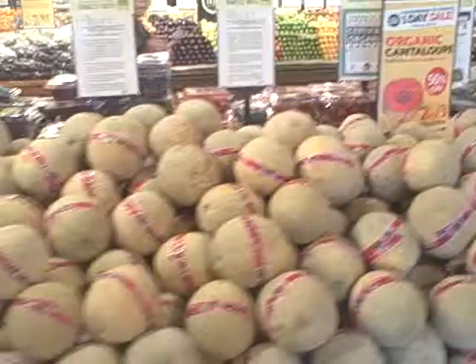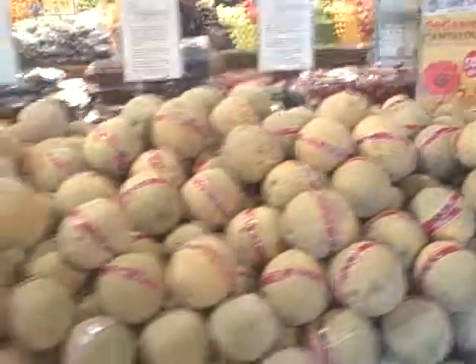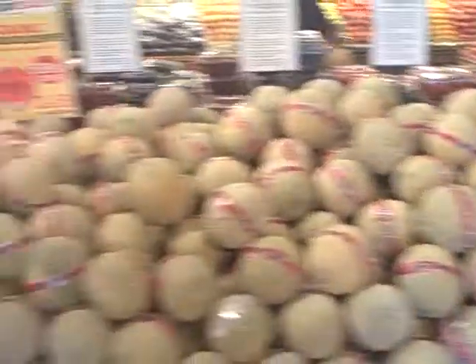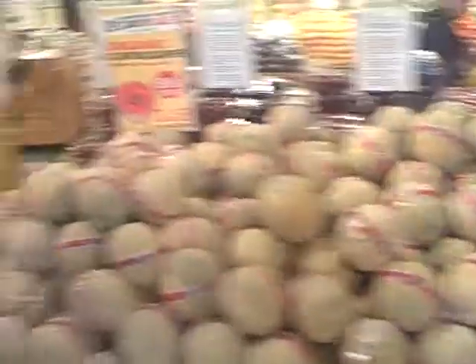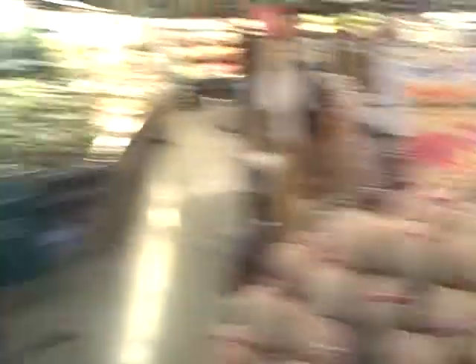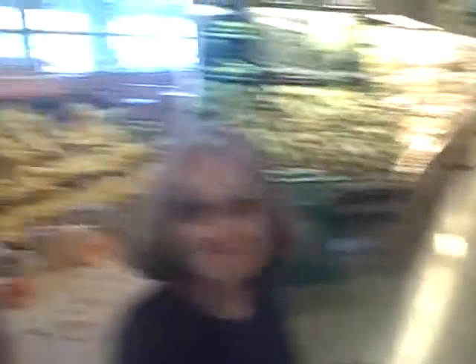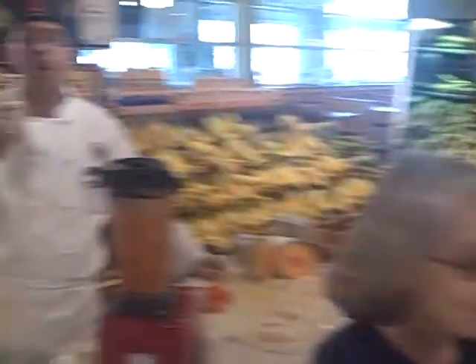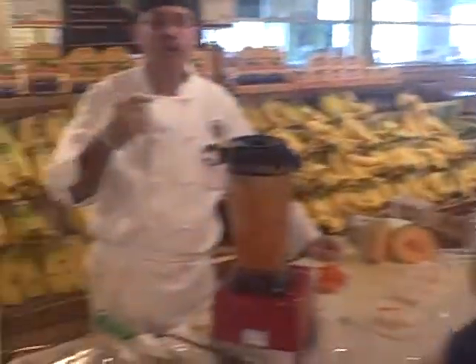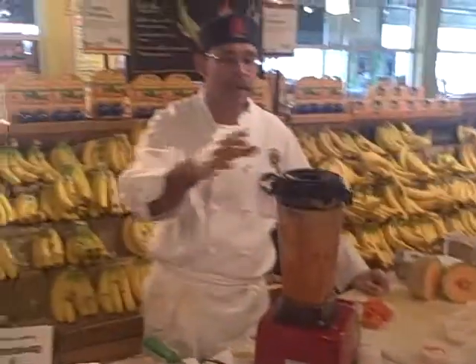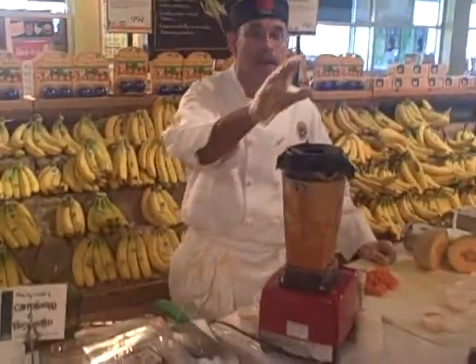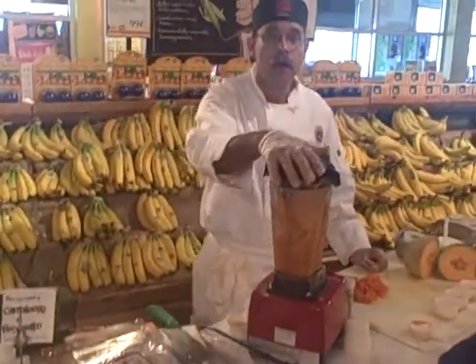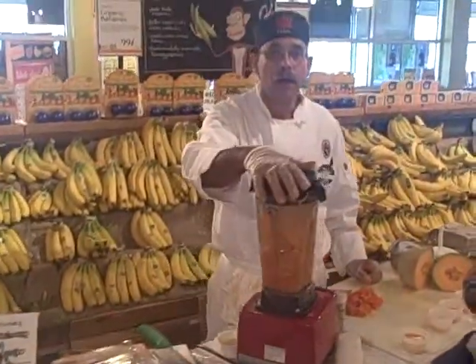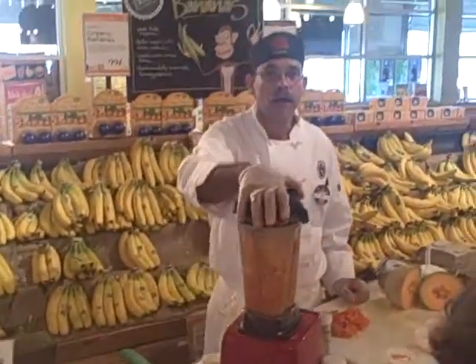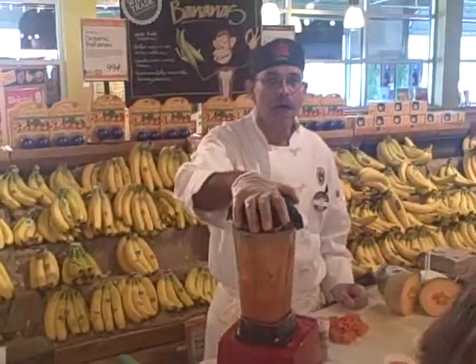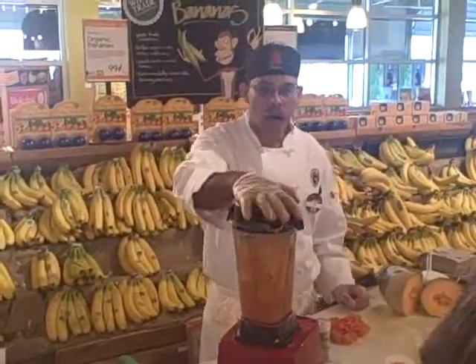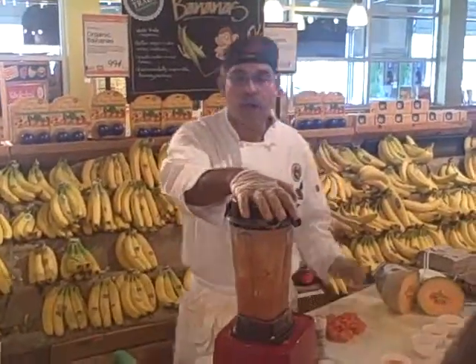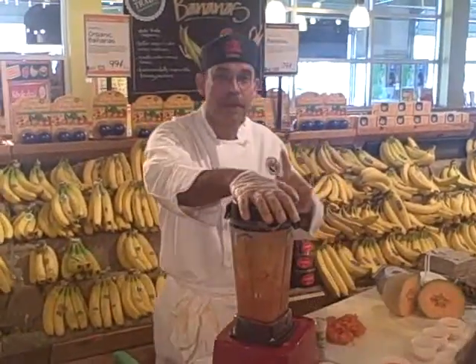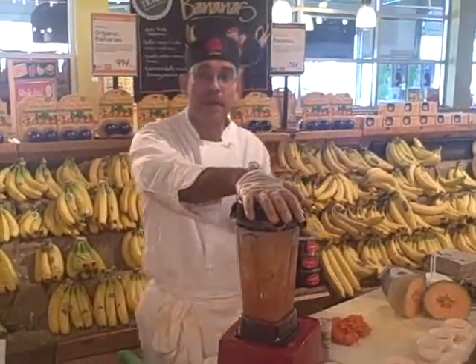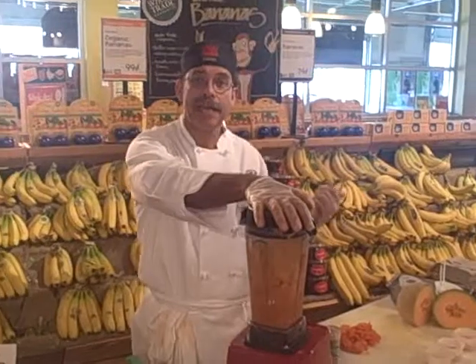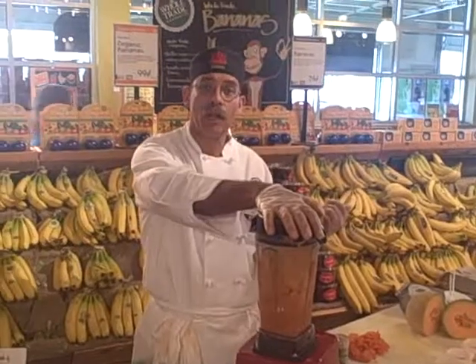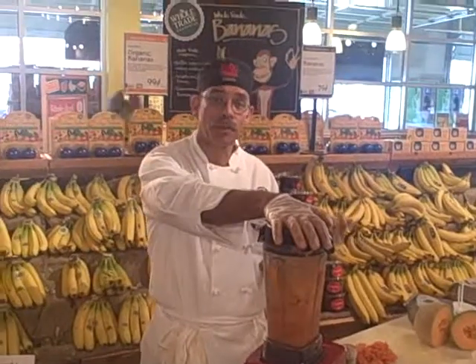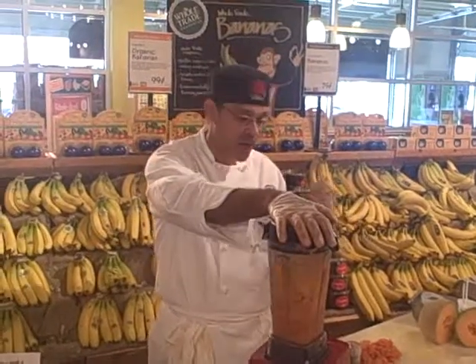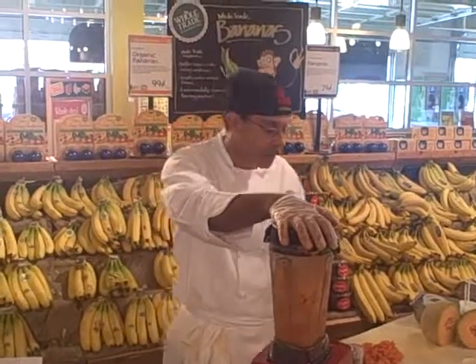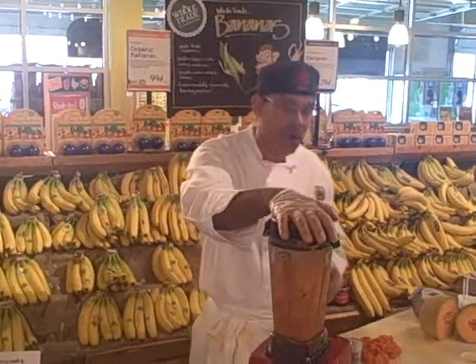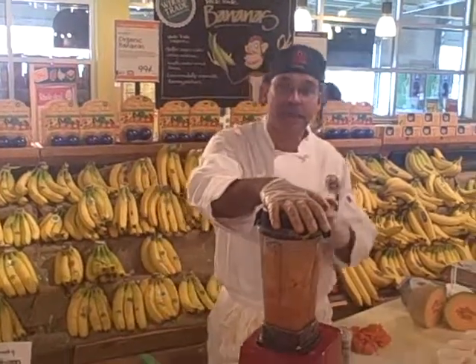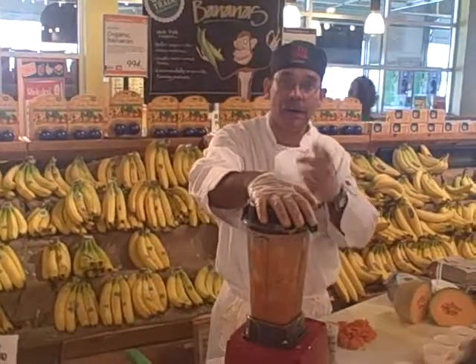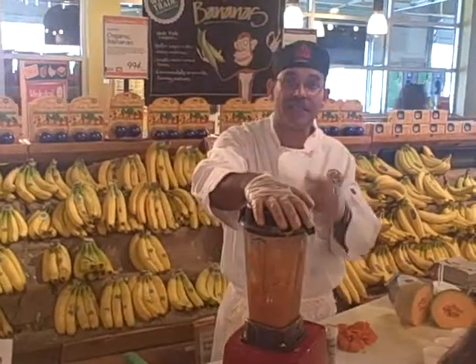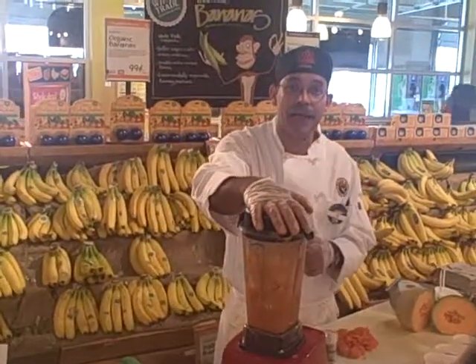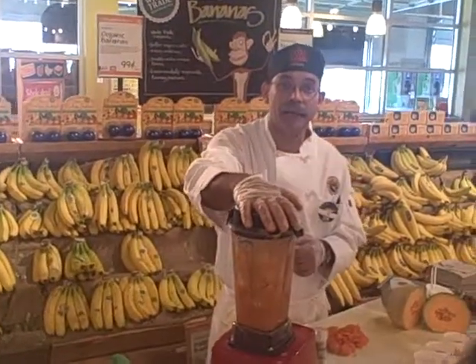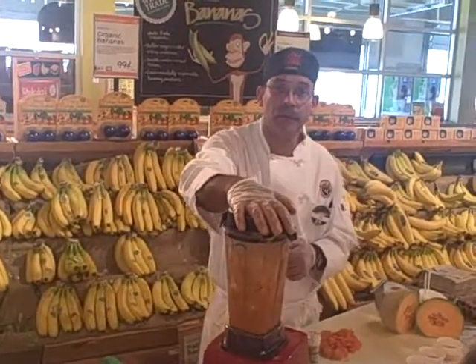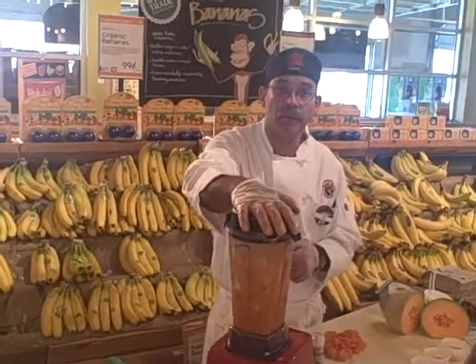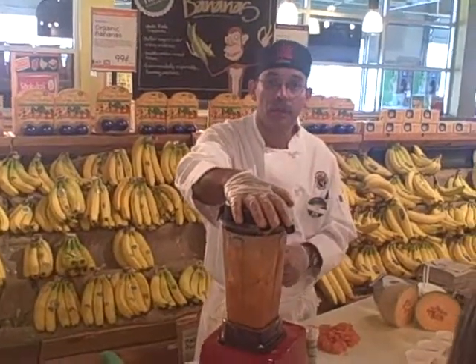Jeffrey runs into Ed, who calls him over. Ed, how are you? I'm doing well. We're going to make cantaloupe soup — why don't you come over here? I'll make some up and we can sample it. Great, I'd love to.